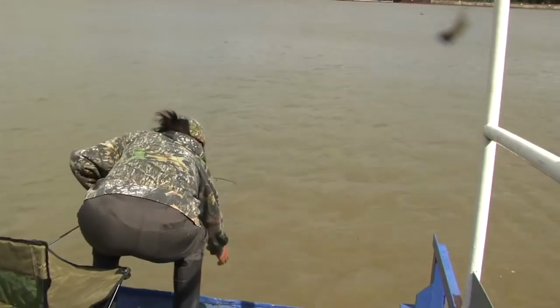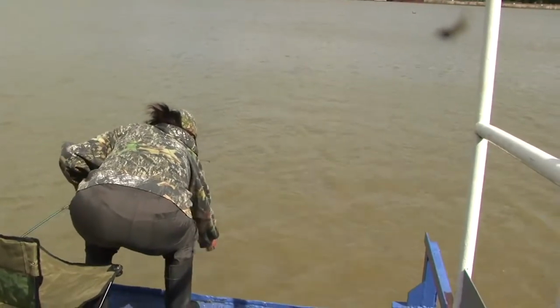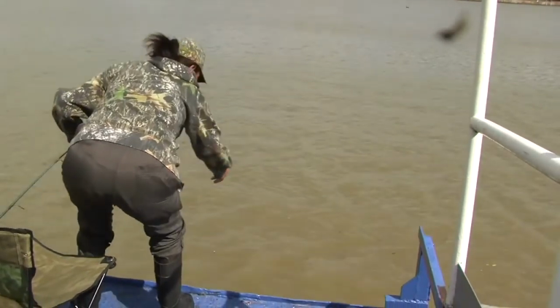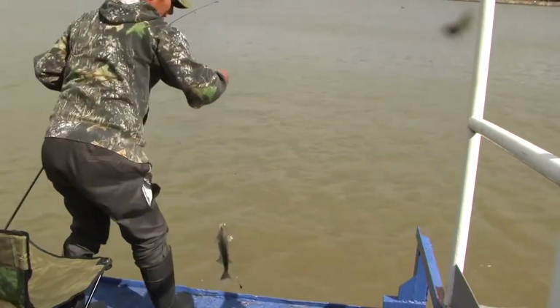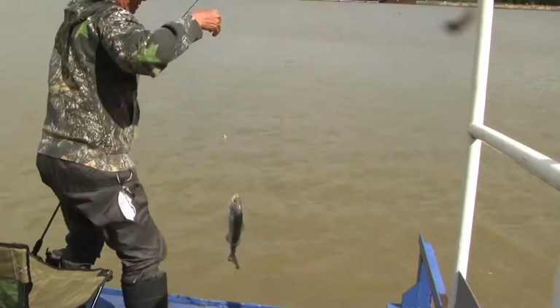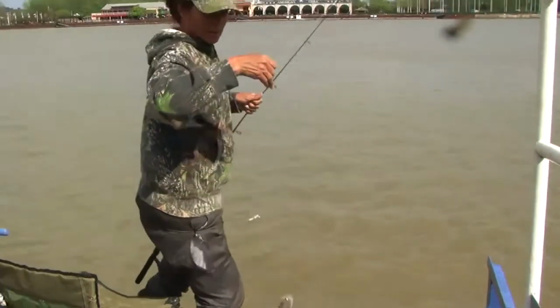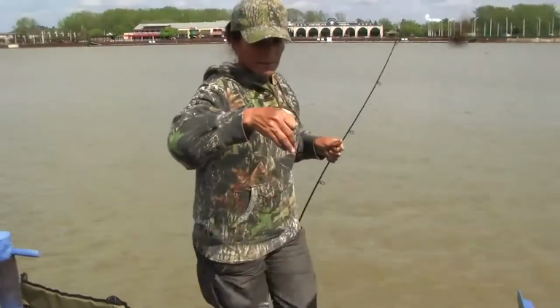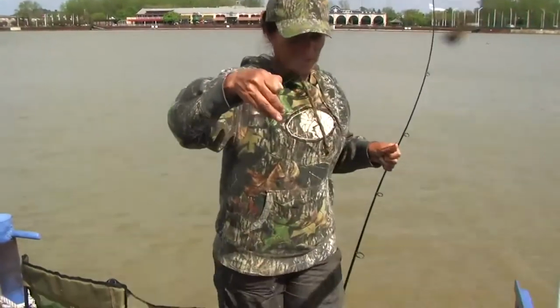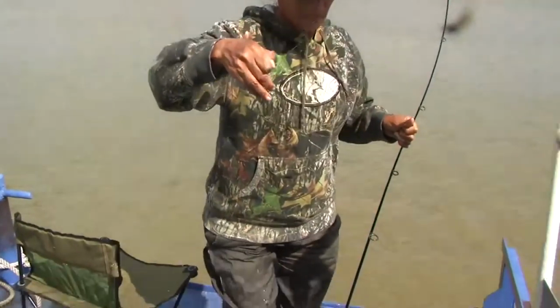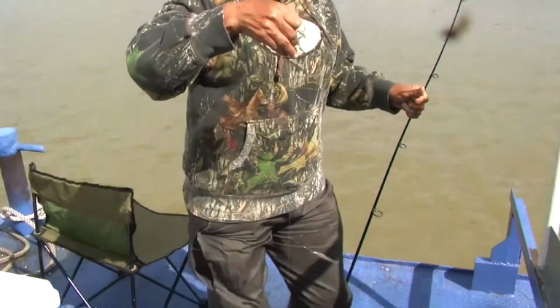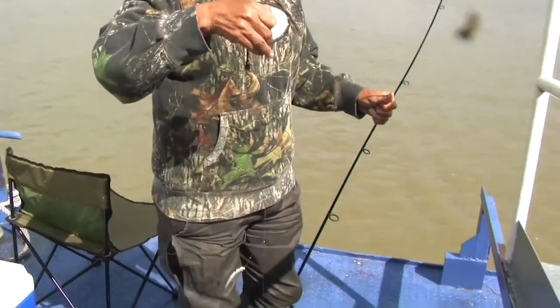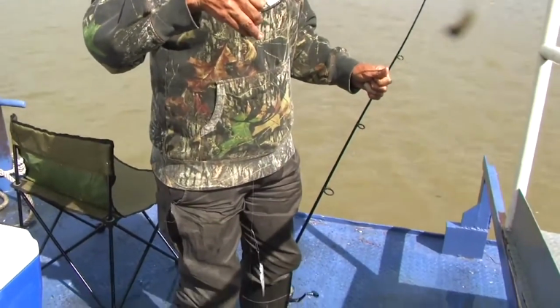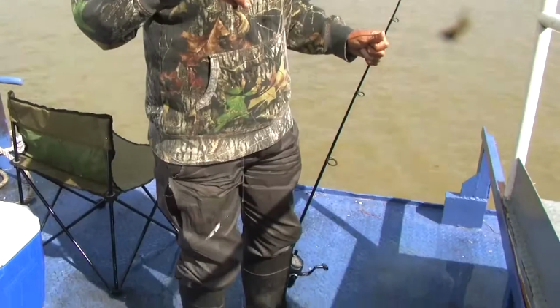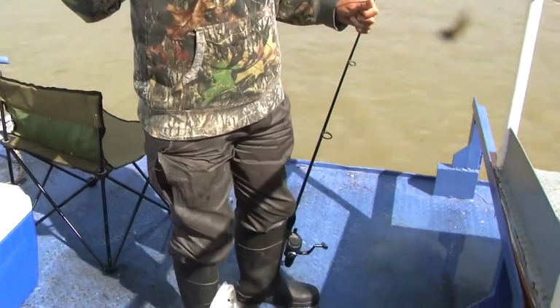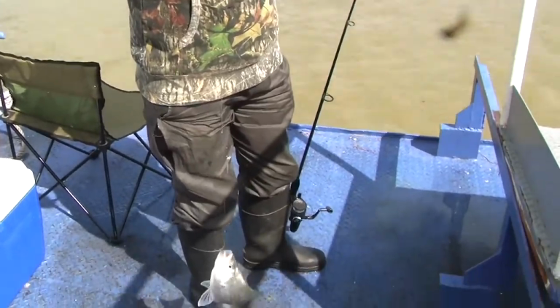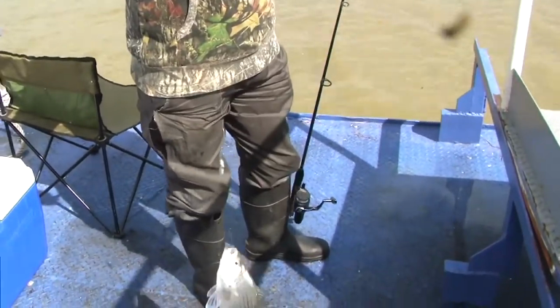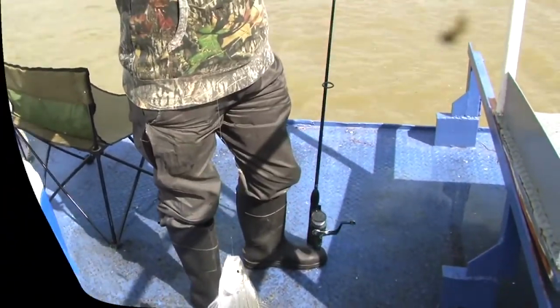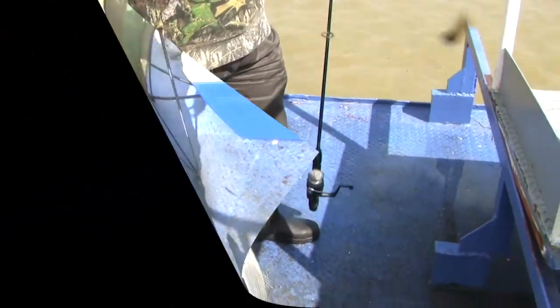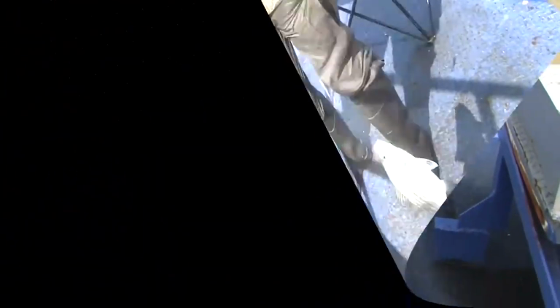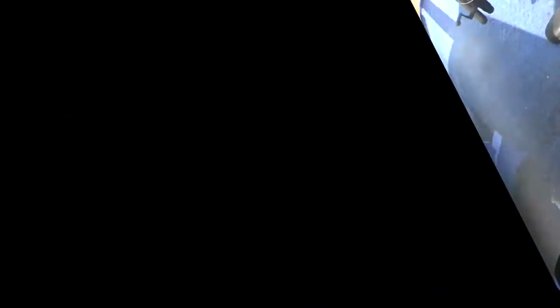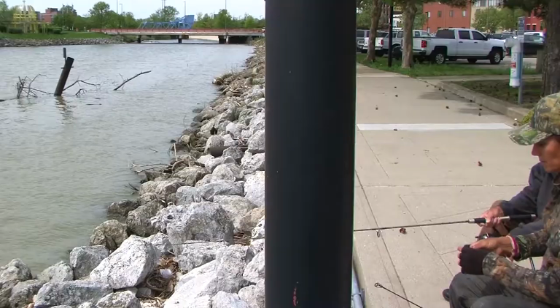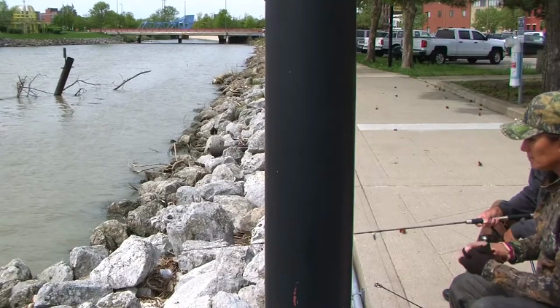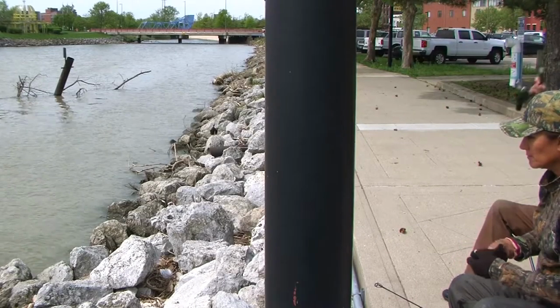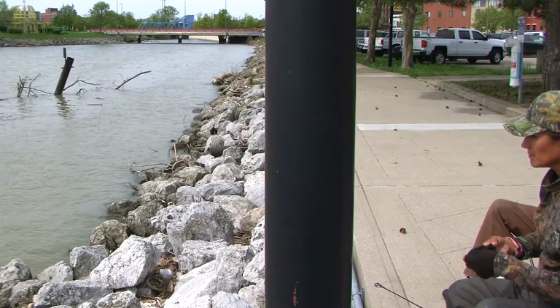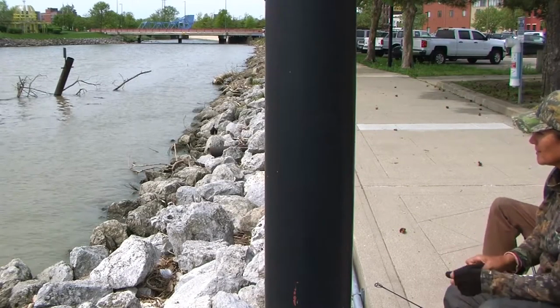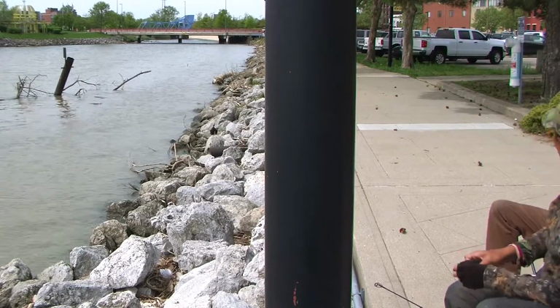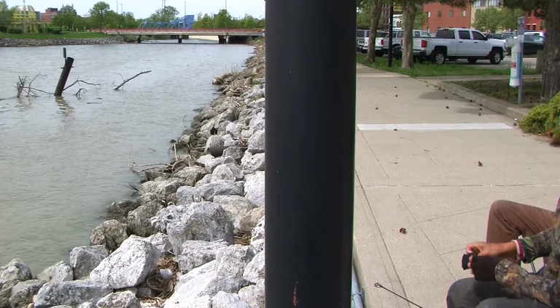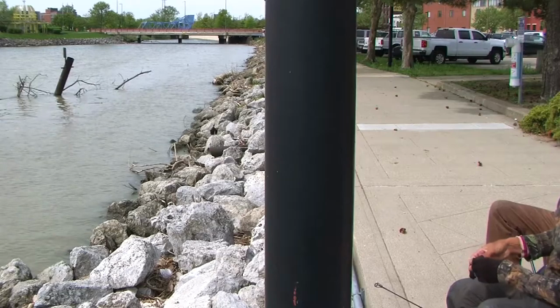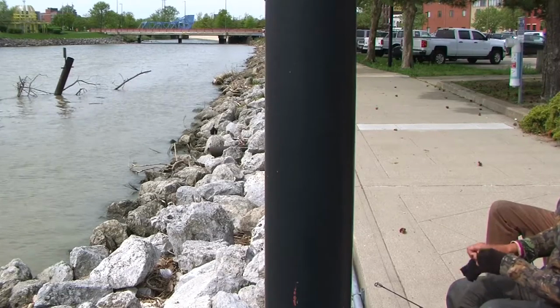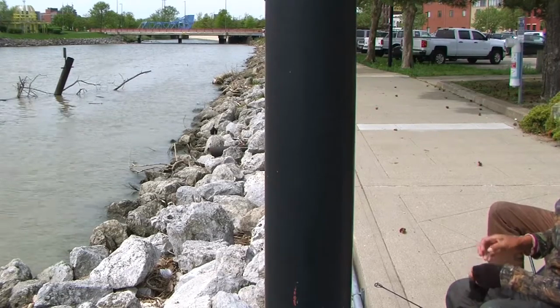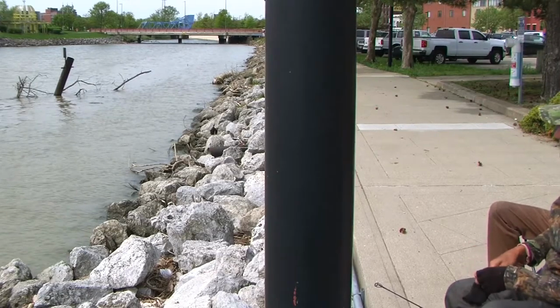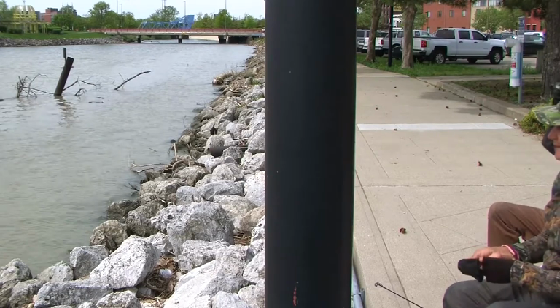I hope you have learned something from this video. The next time you go fishing, do it right and release your catch properly.